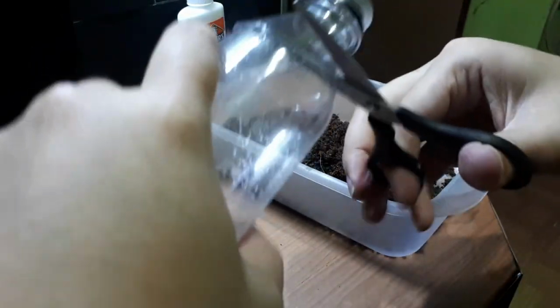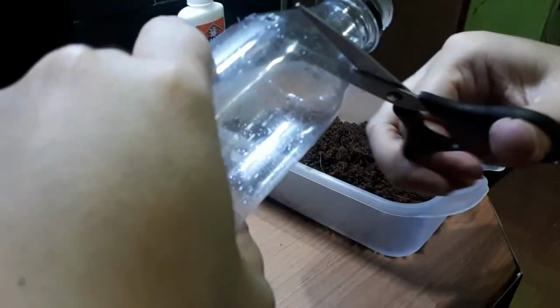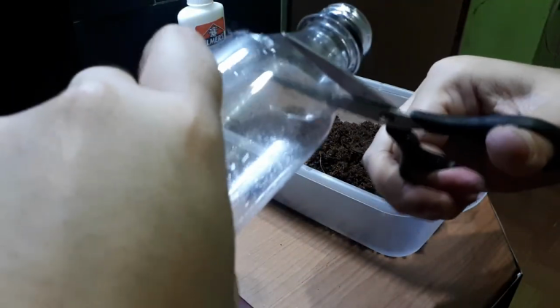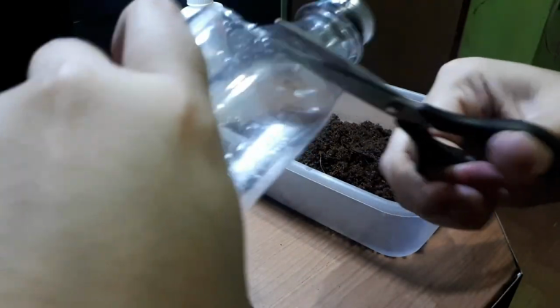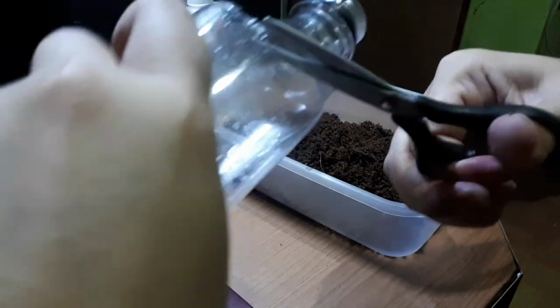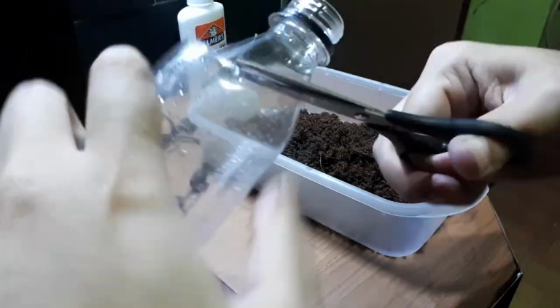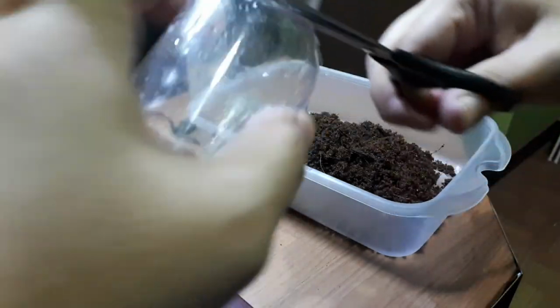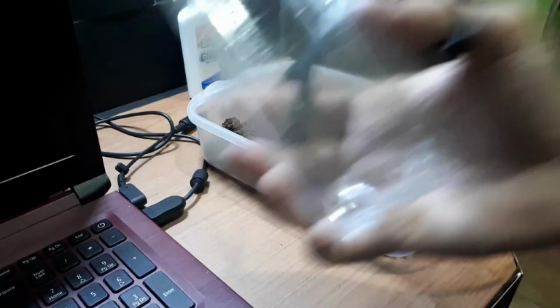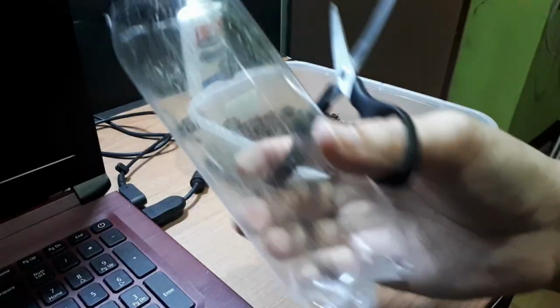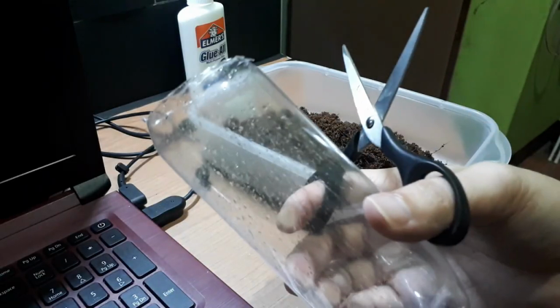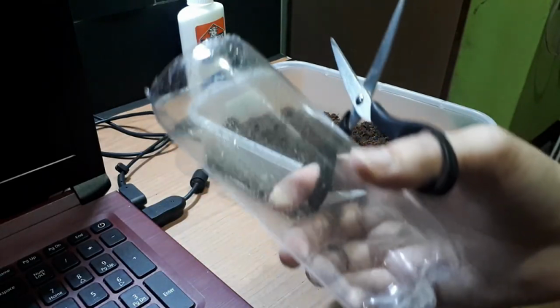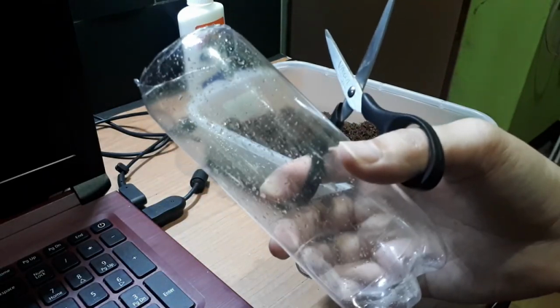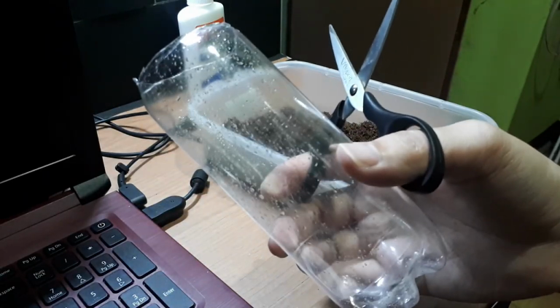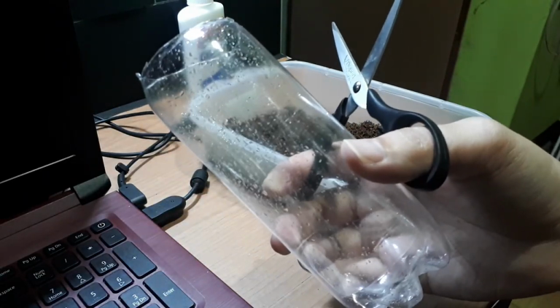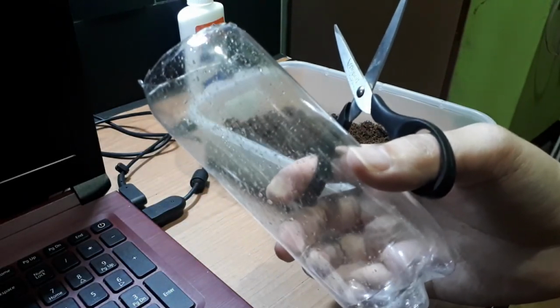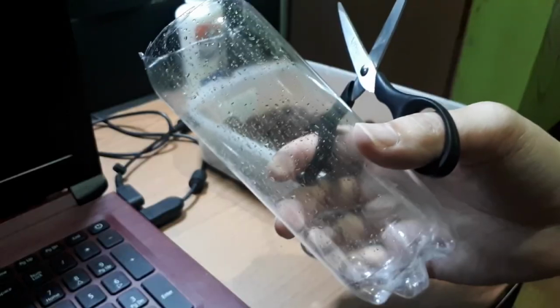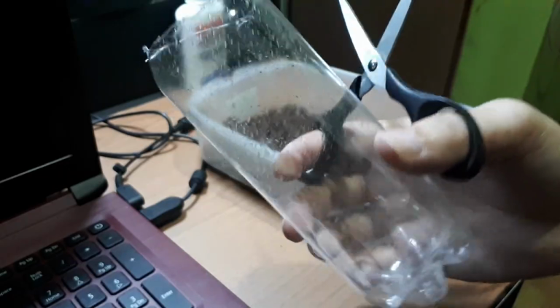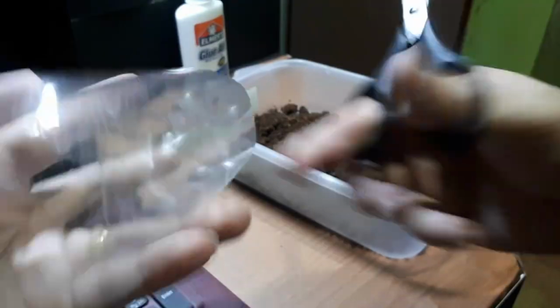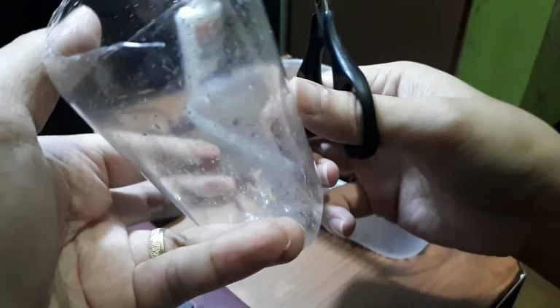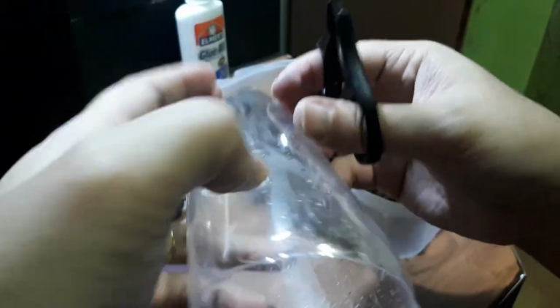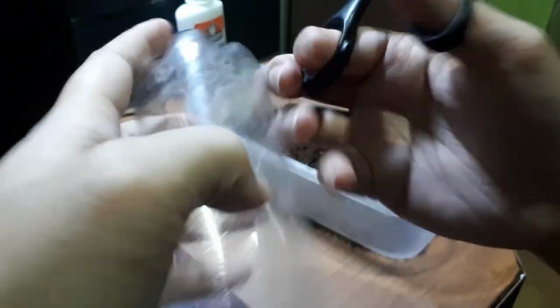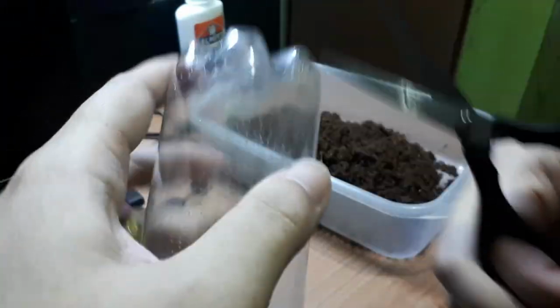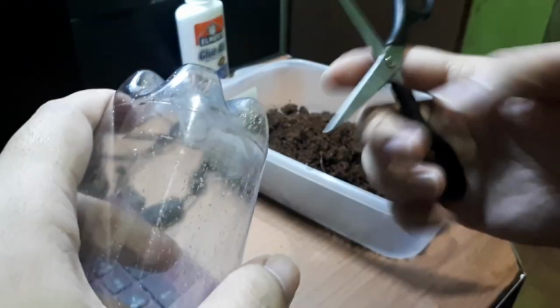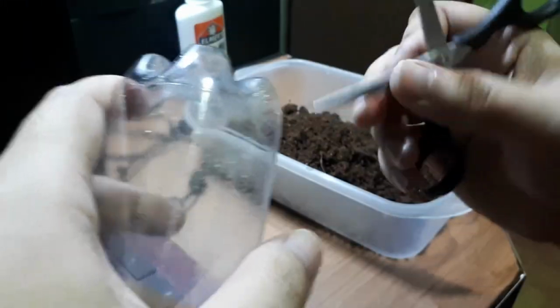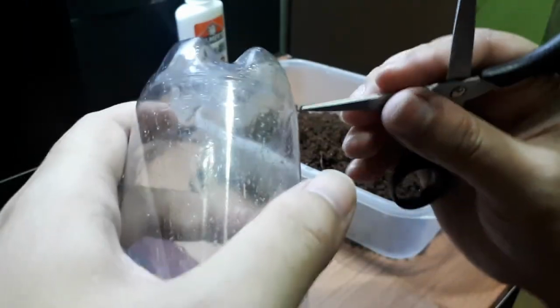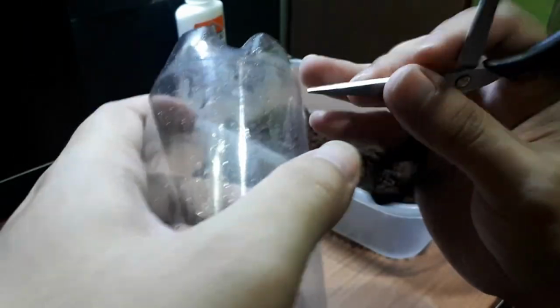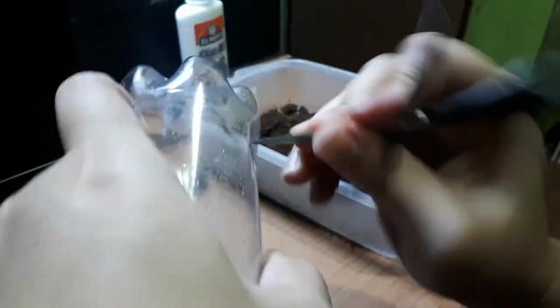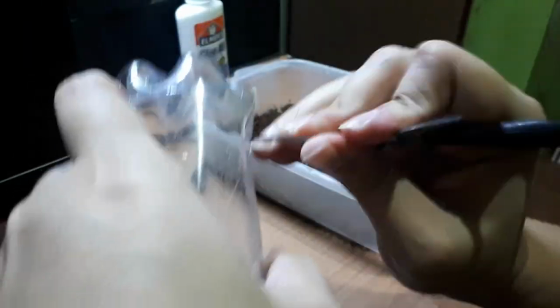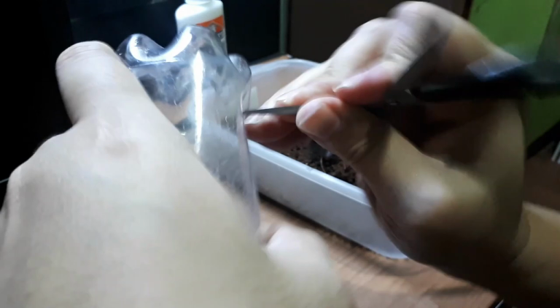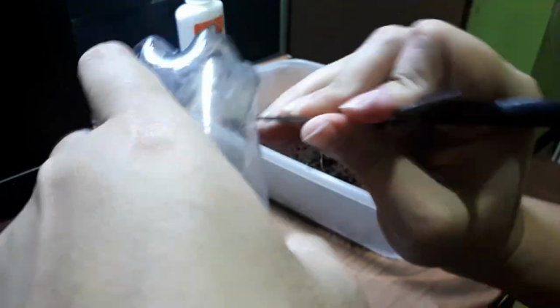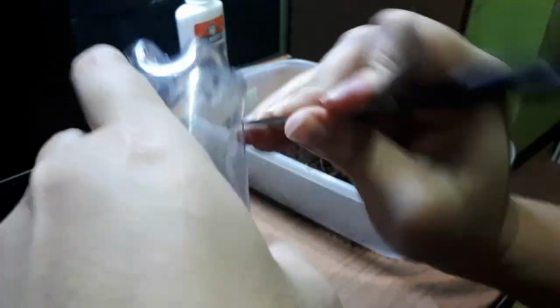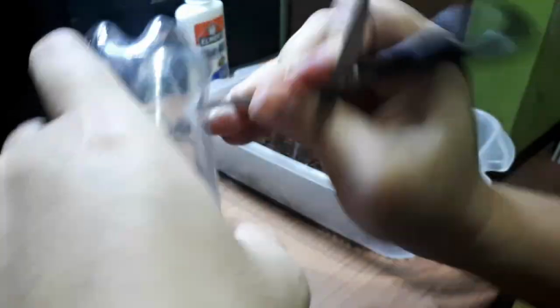Now you just need to cut the top of the bottle. It actually doesn't matter if you cut this one correctly or smoothly, because at the end of the day we're going to cover this whole bottle with coco peat. Next, do the same at the bottom — just punch a hole to get it started.